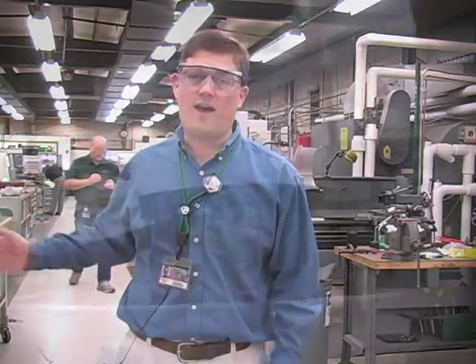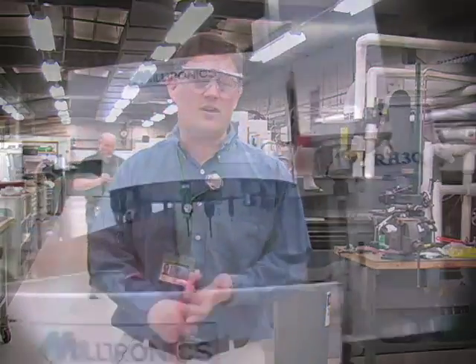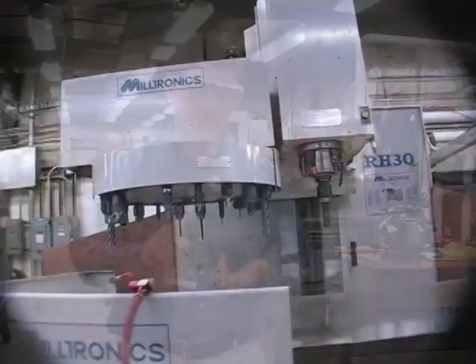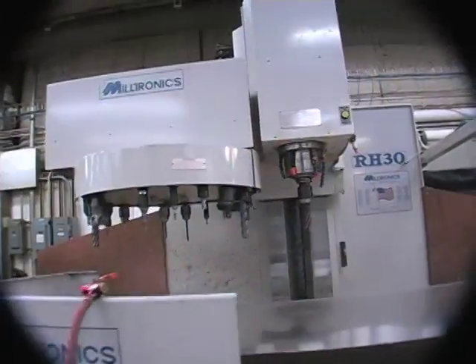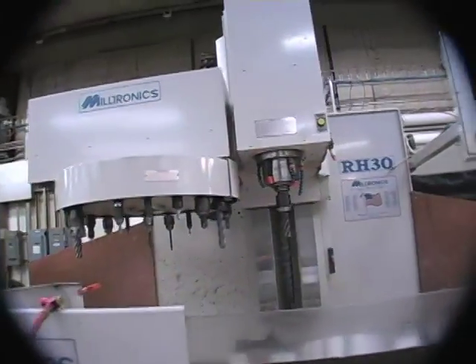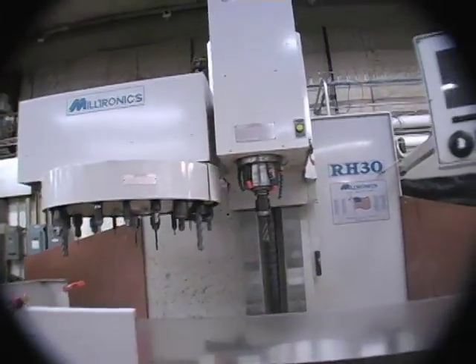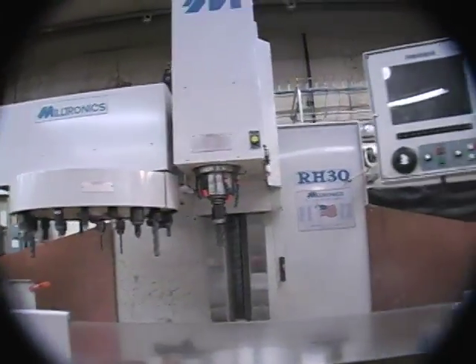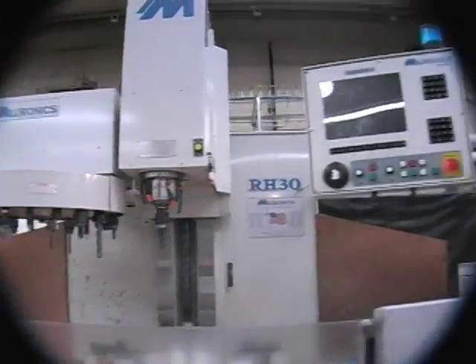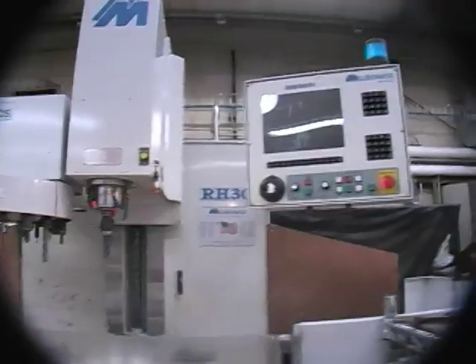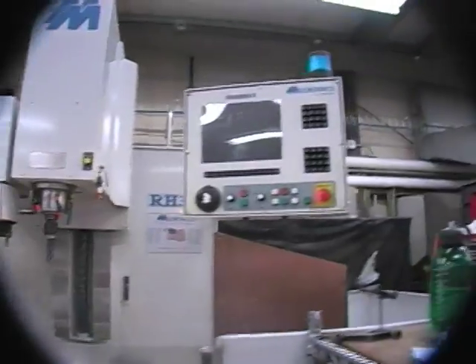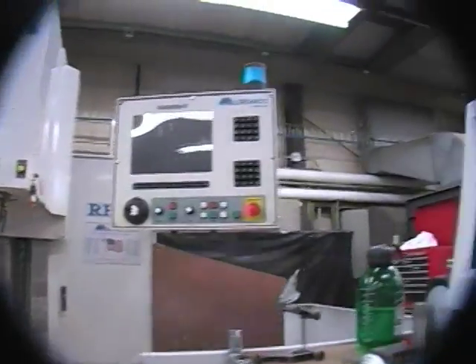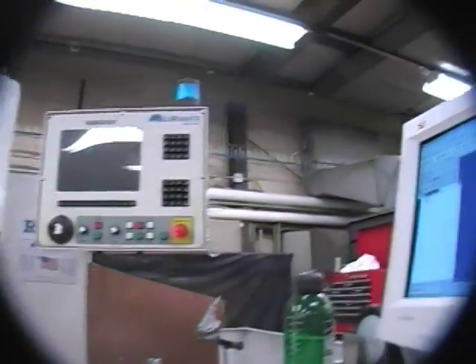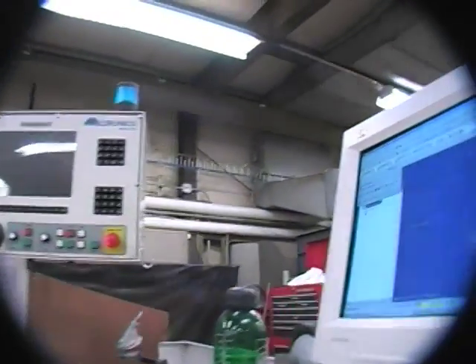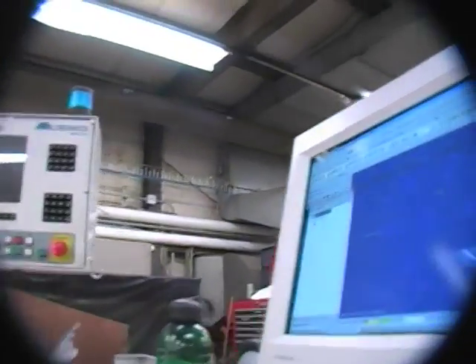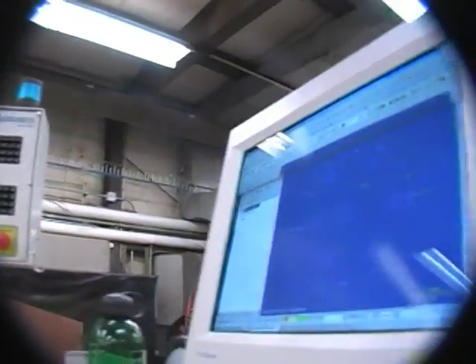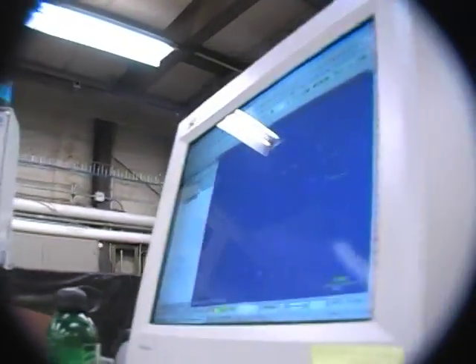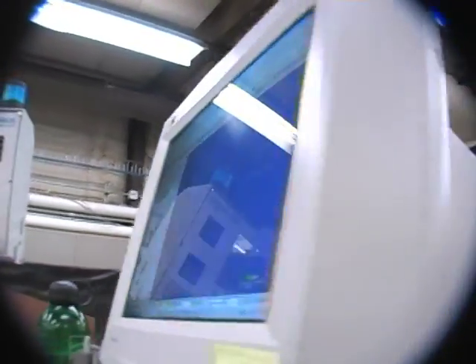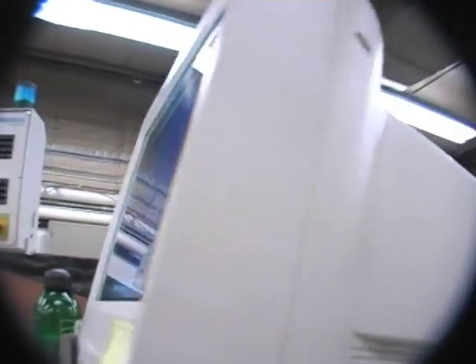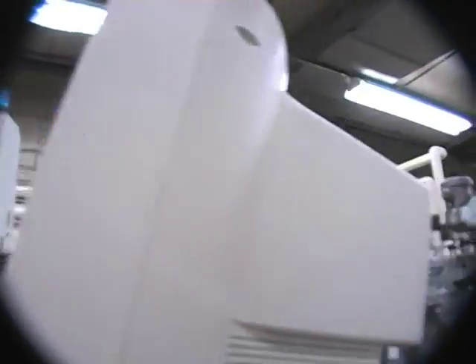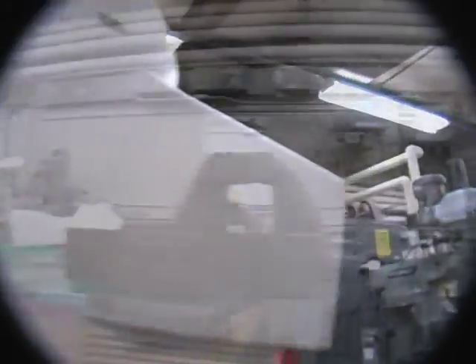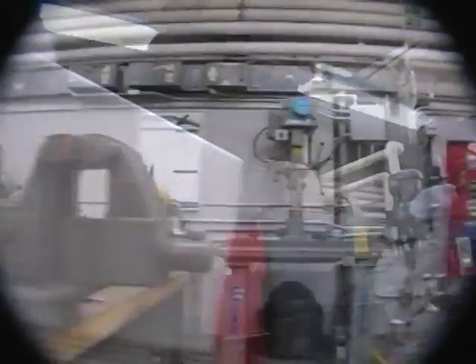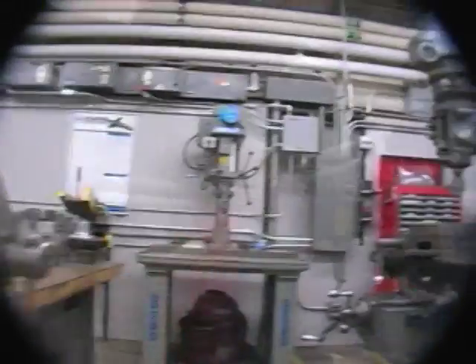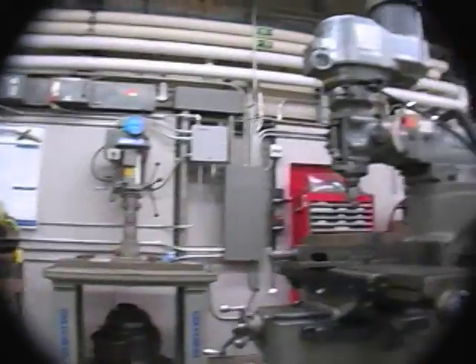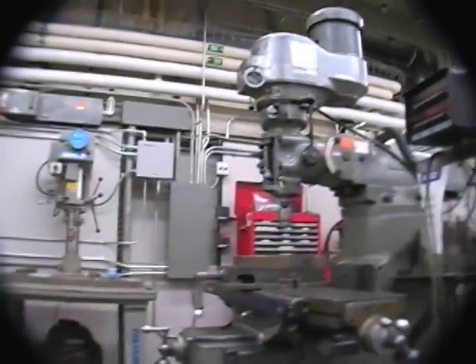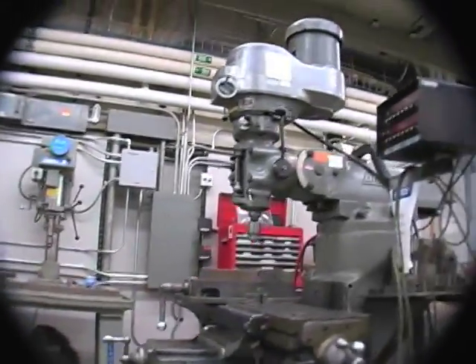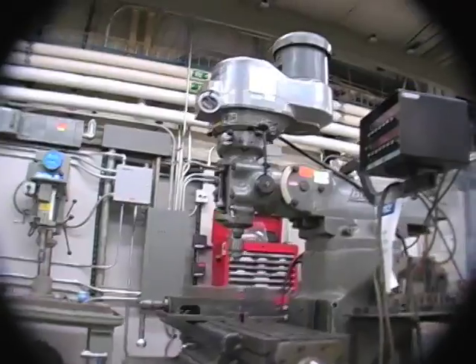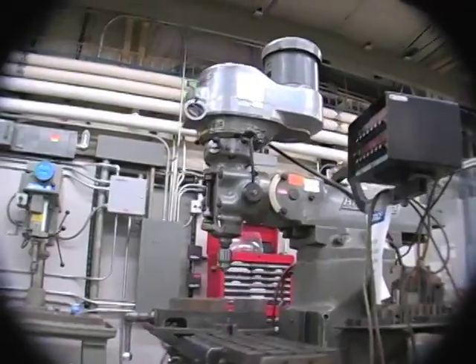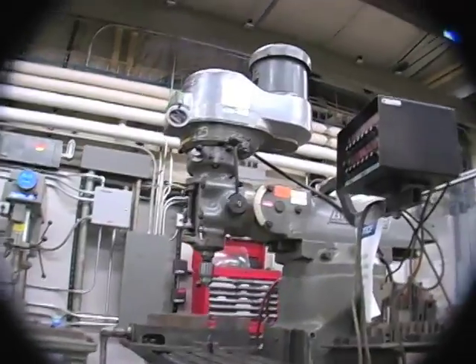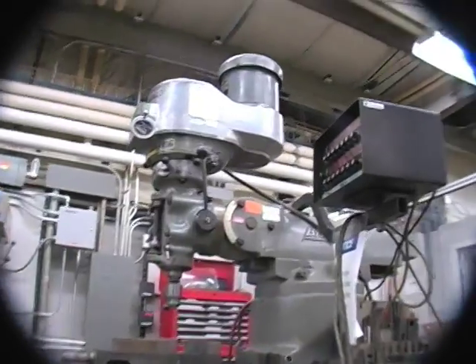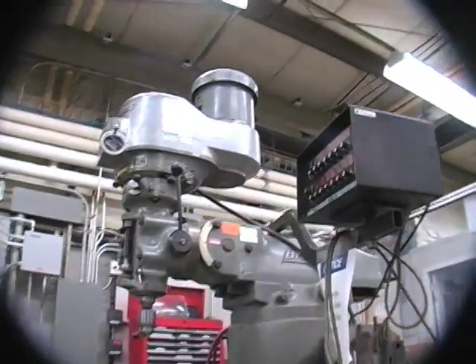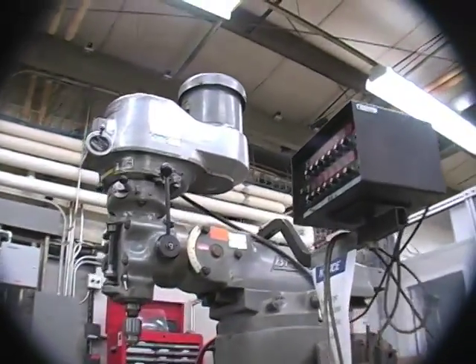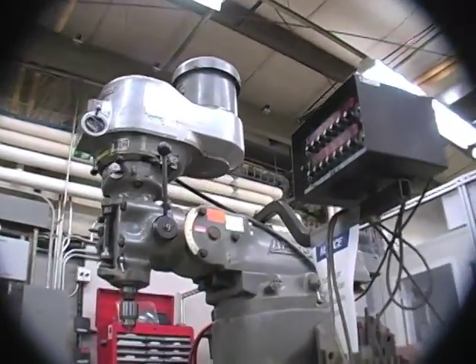We've got drills, lathes, mills, and saws. We have a large staff of machinists who do an excellent job building all the various small and large parts that we need.